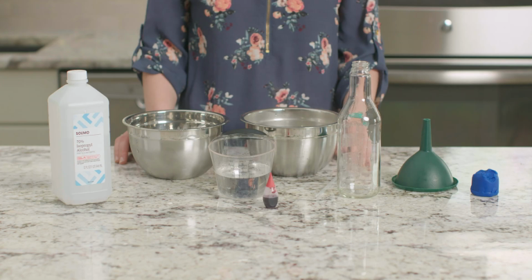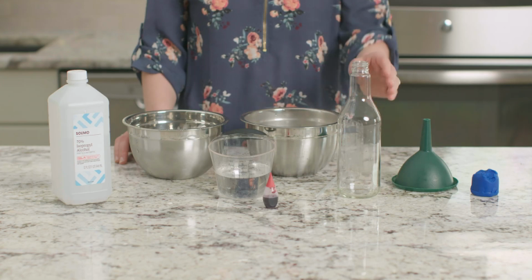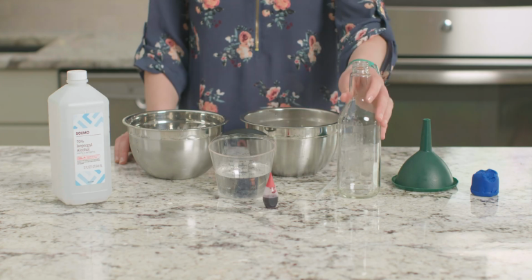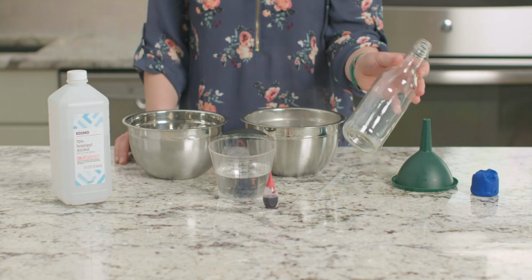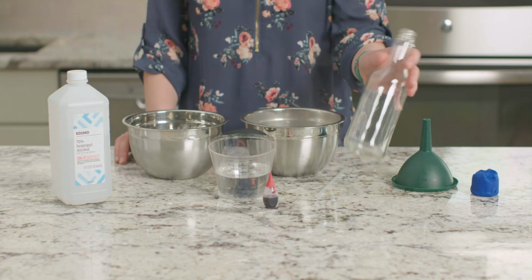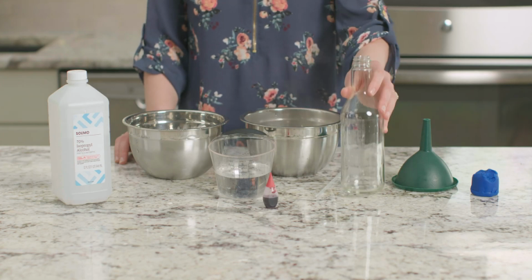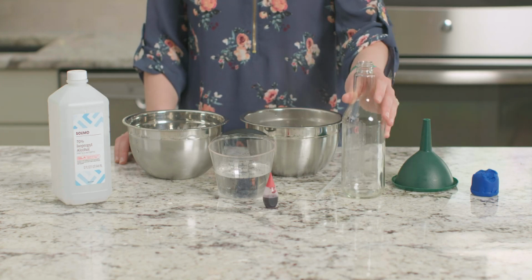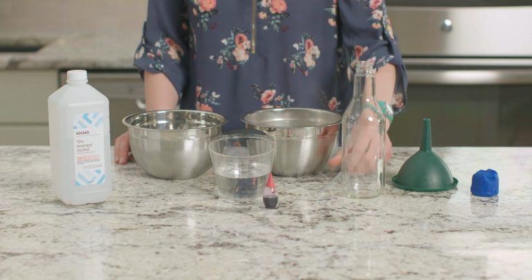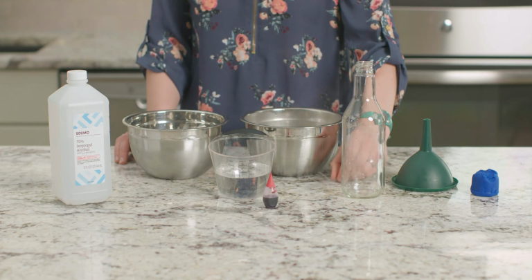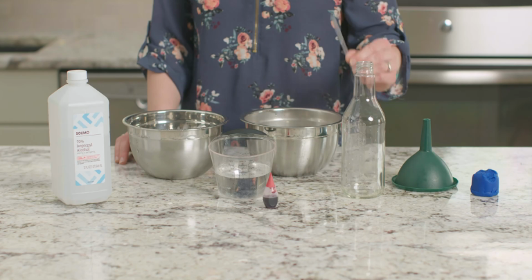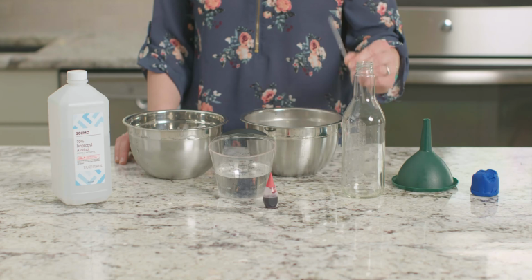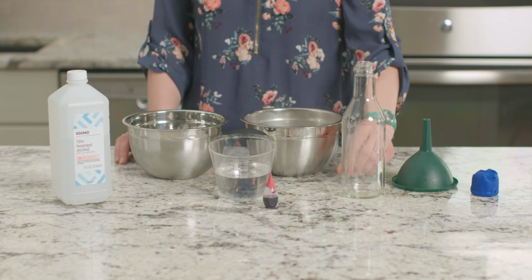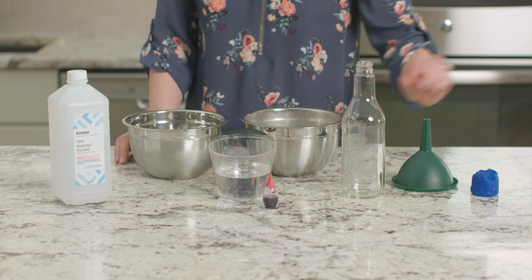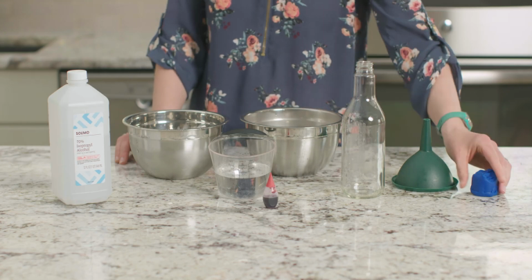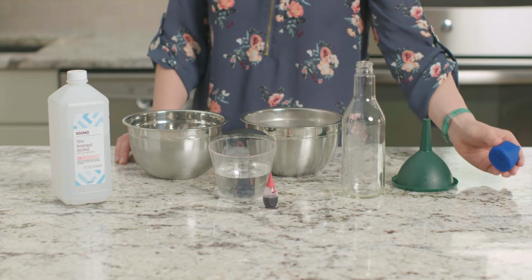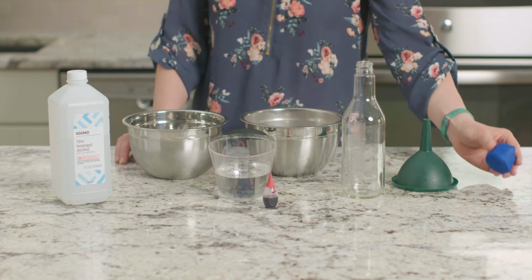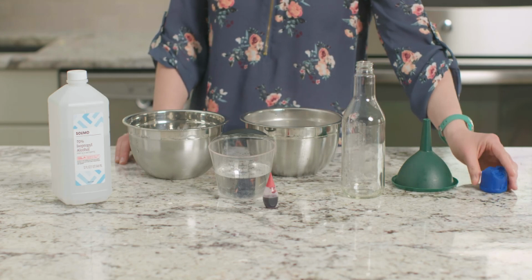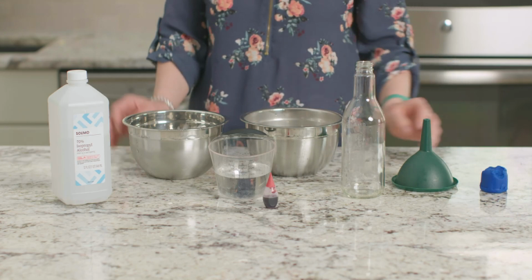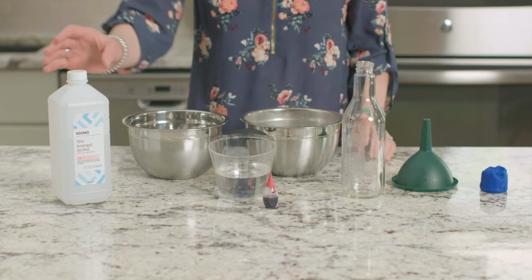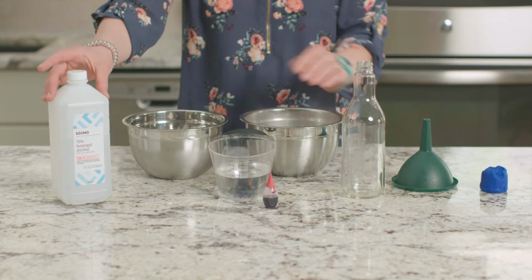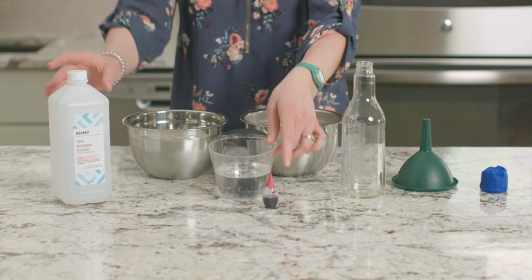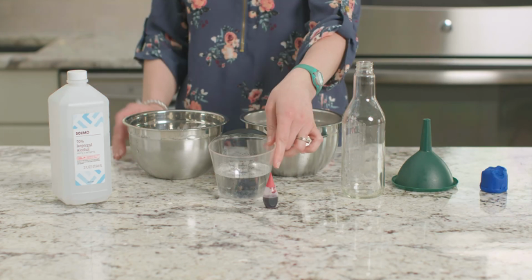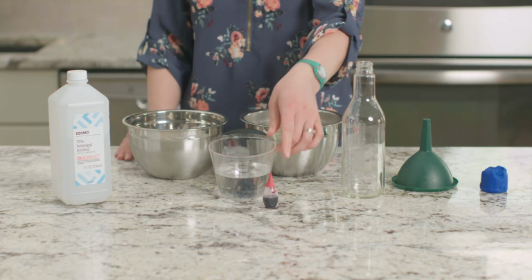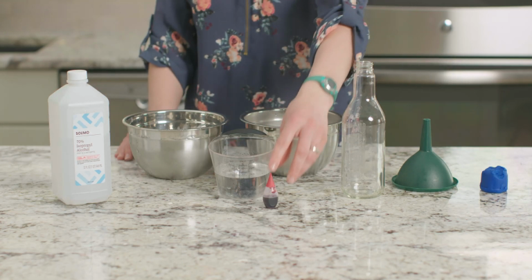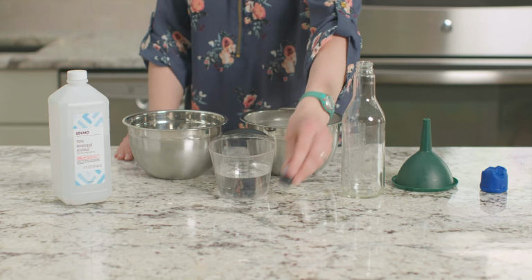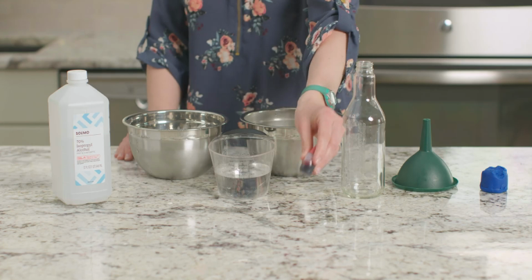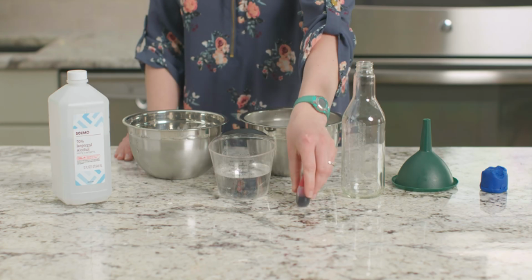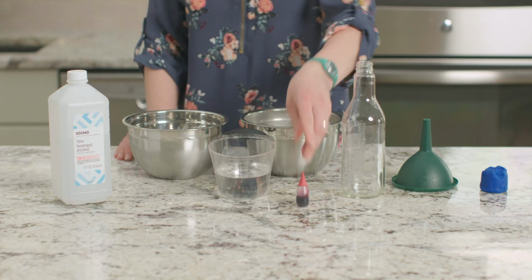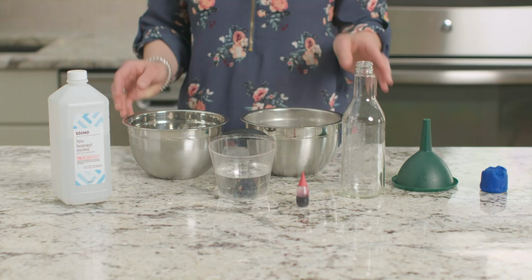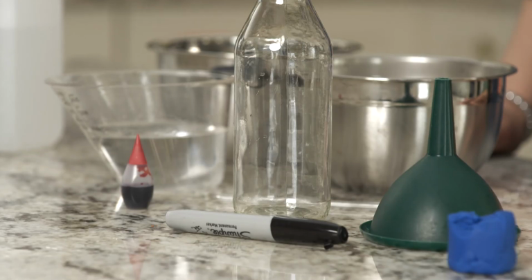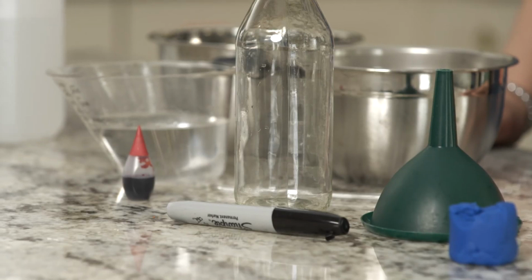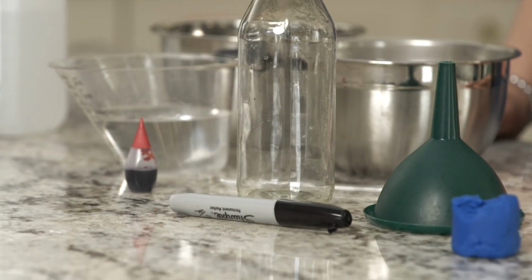For this experiment, I am going to need a clear glass bottle, a clear straw, some Play-Doh, water and rubbing alcohol, red food coloring, bowls of hot and cold water, and a permanent marker.